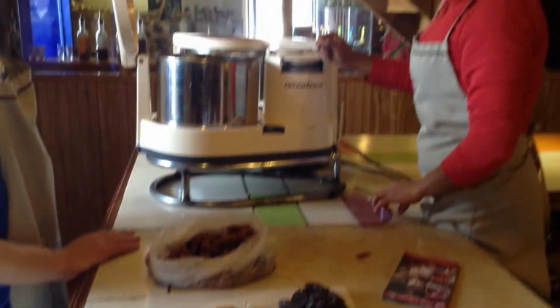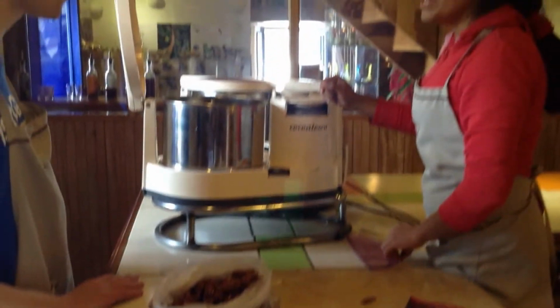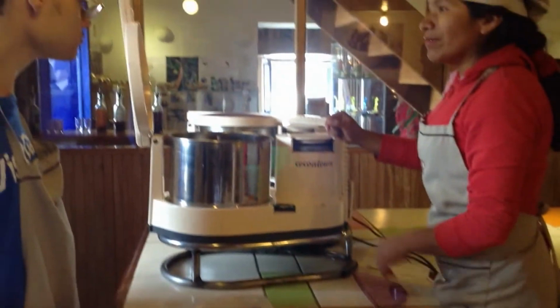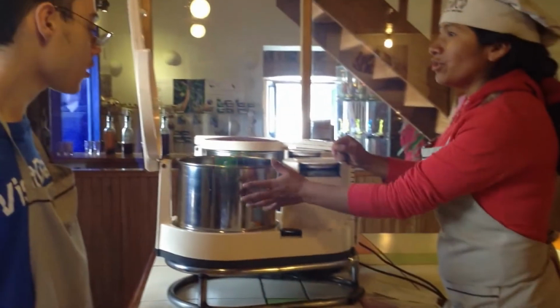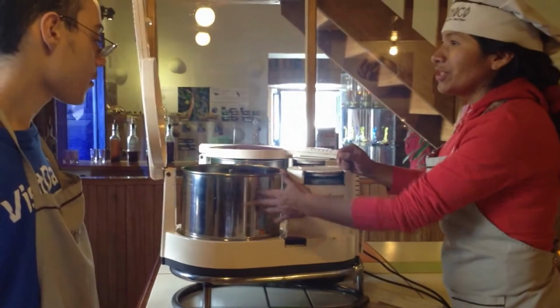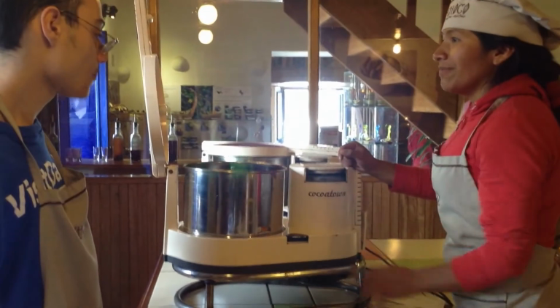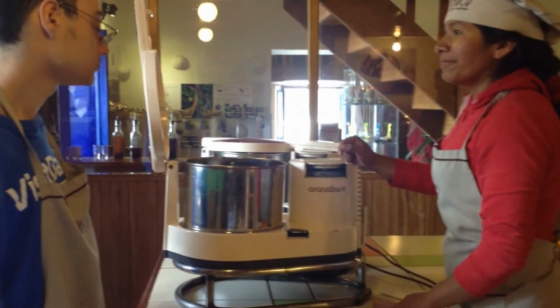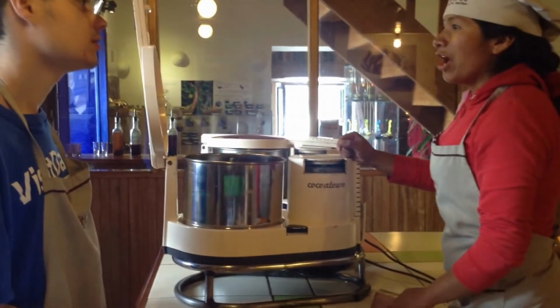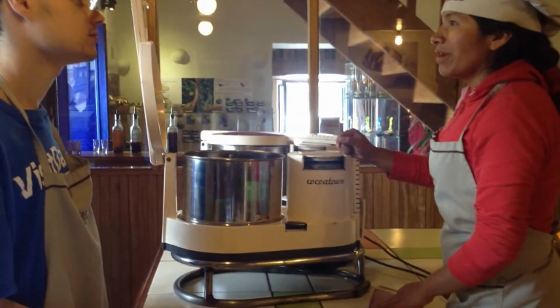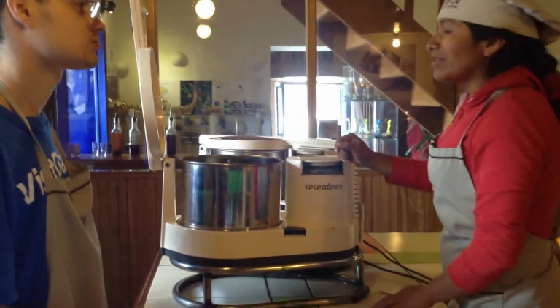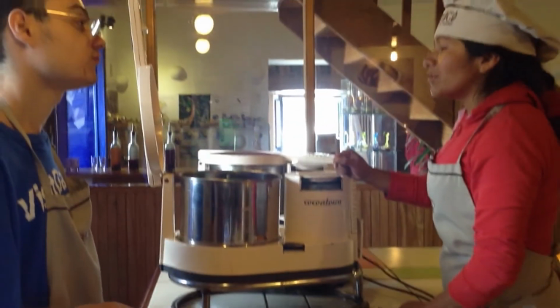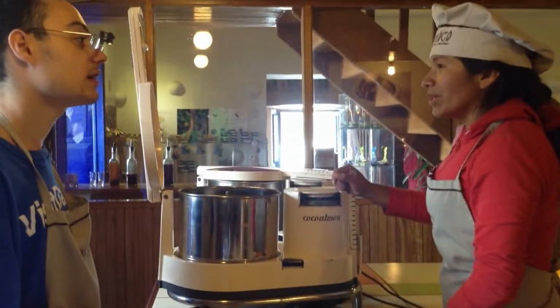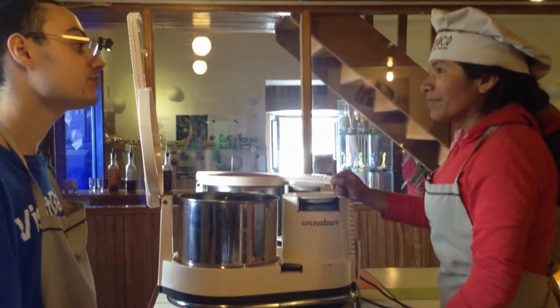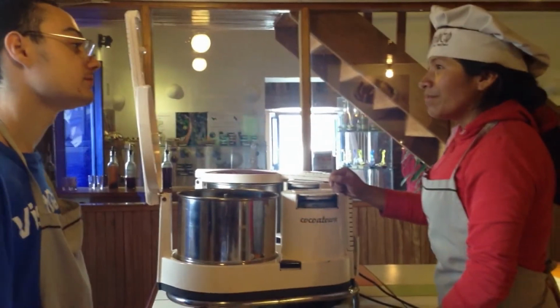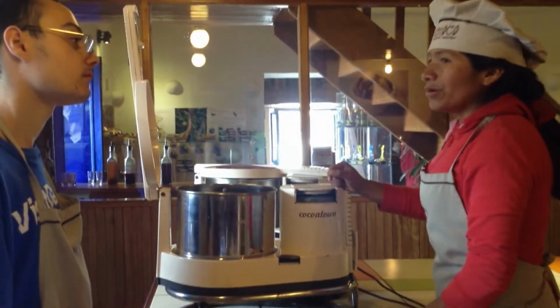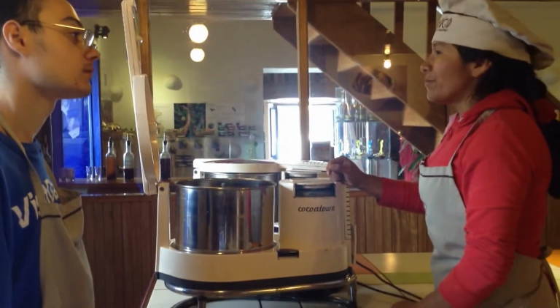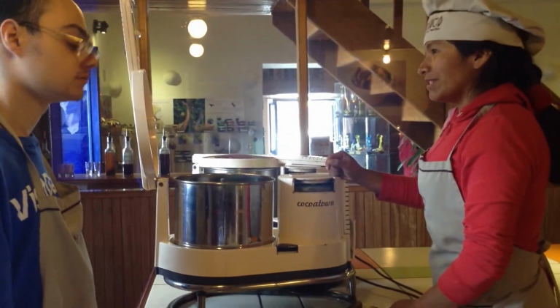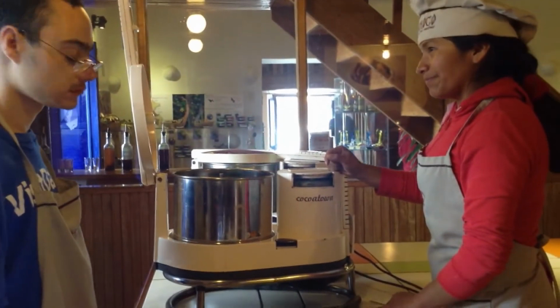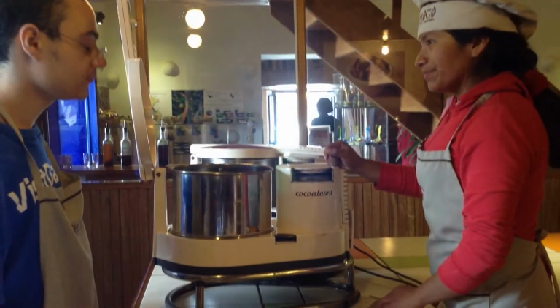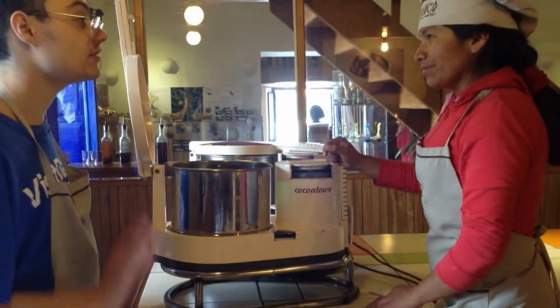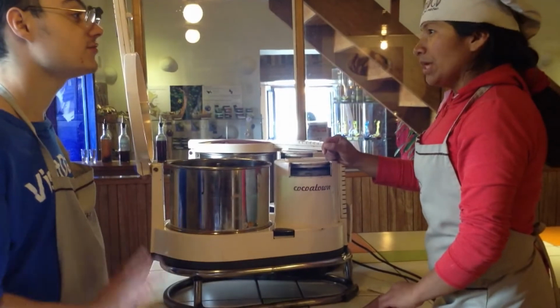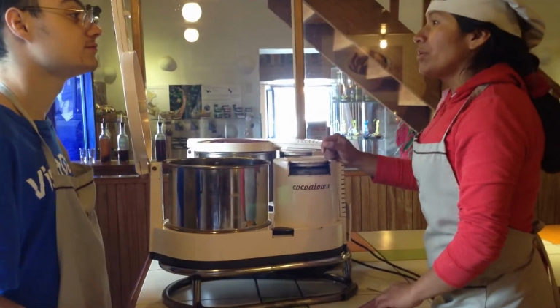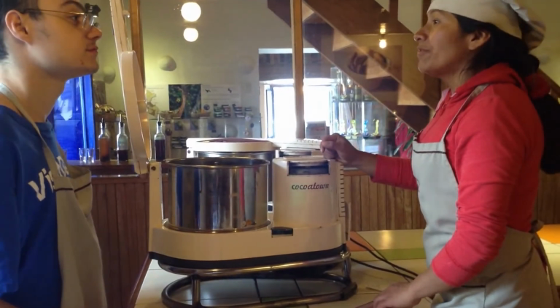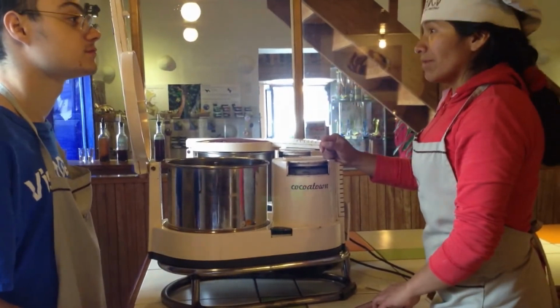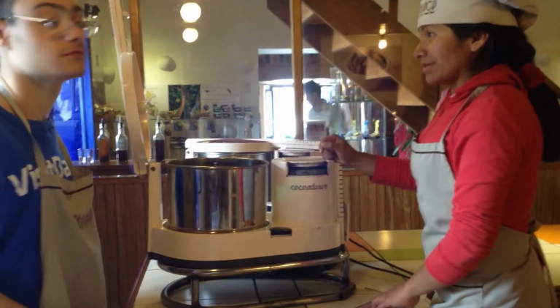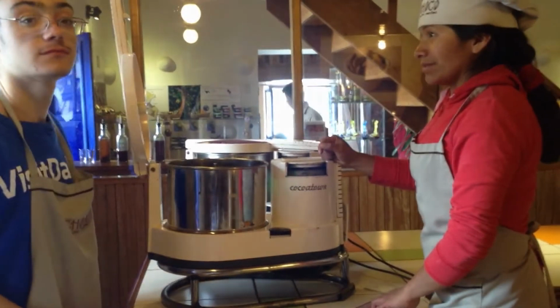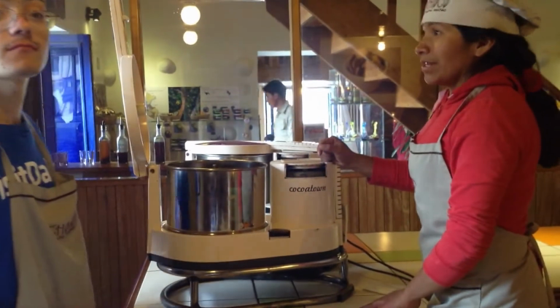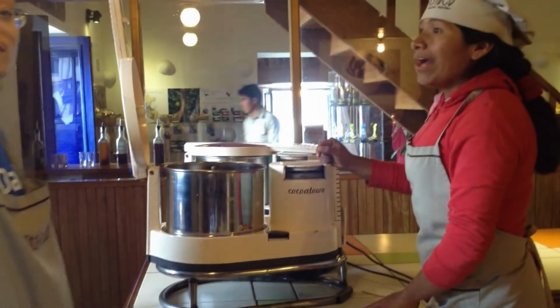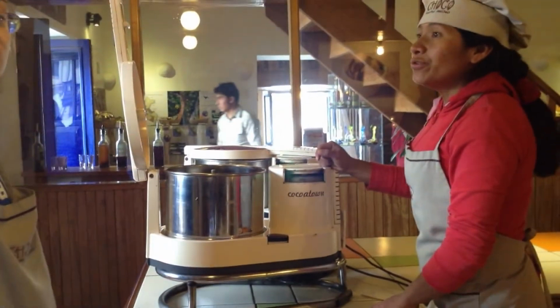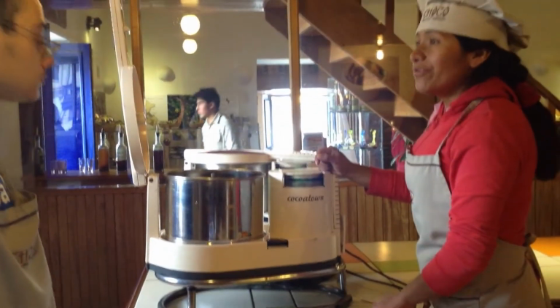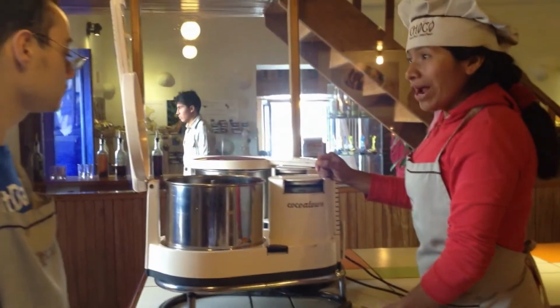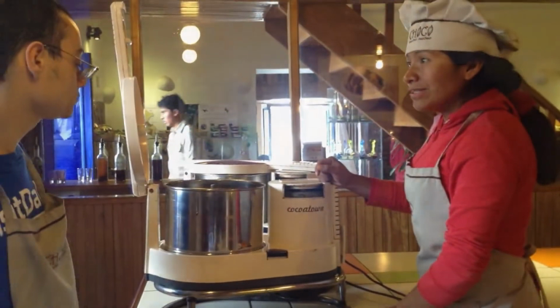So do you have an idea how many hours we need to do this? More than four hours. Six hours. Twenty-four hours — after twenty-four hours it's ready.